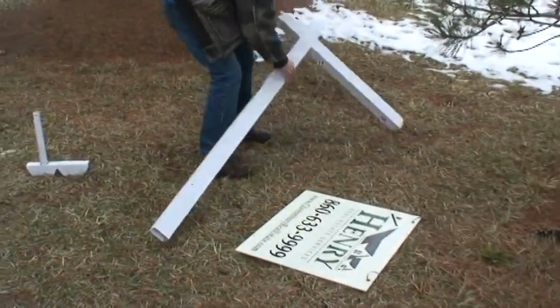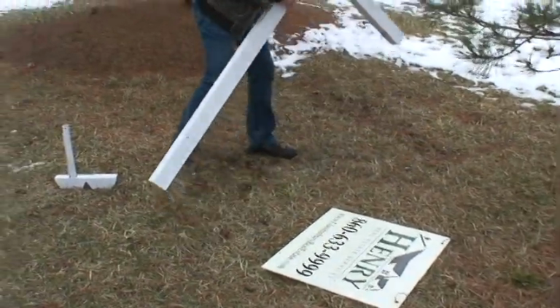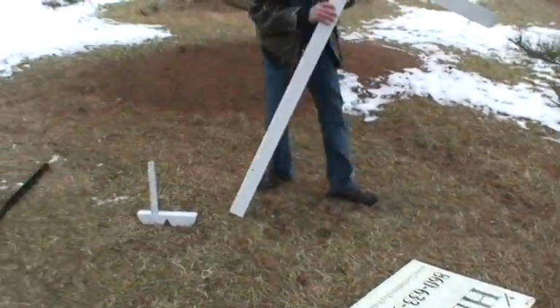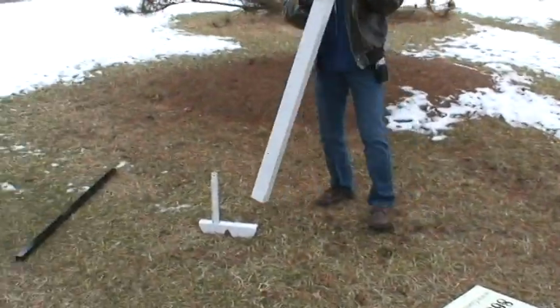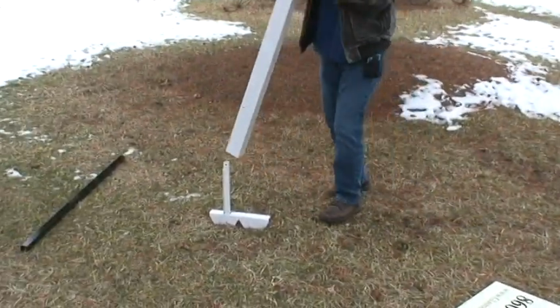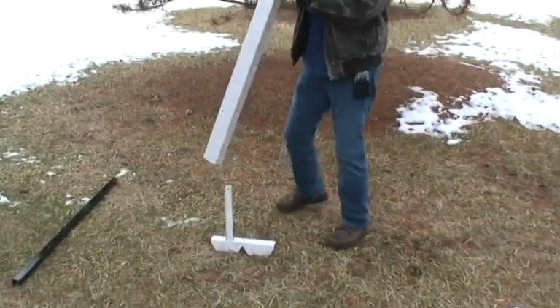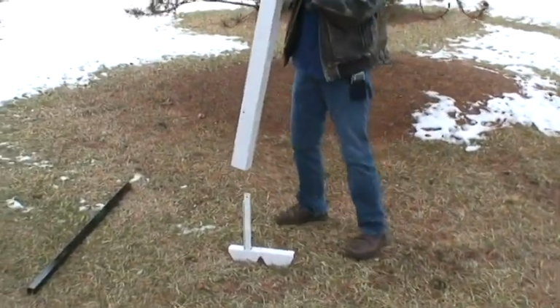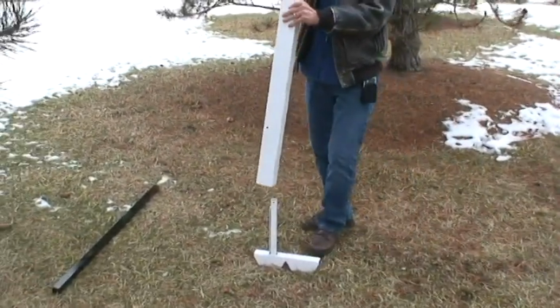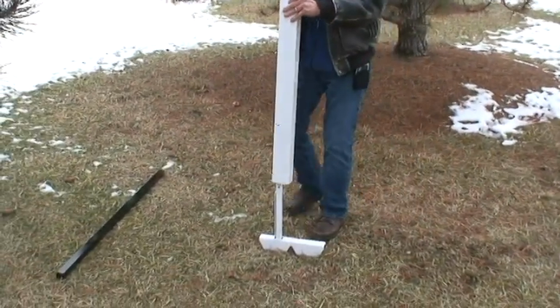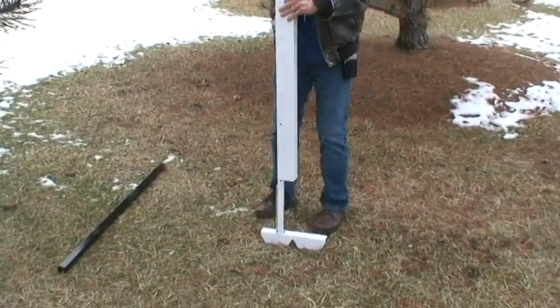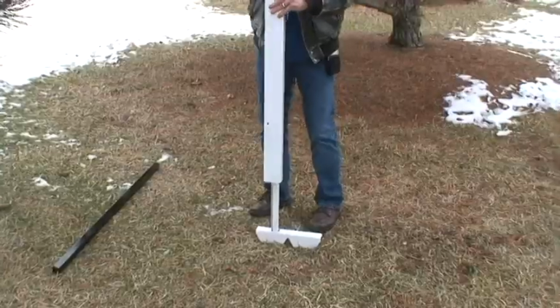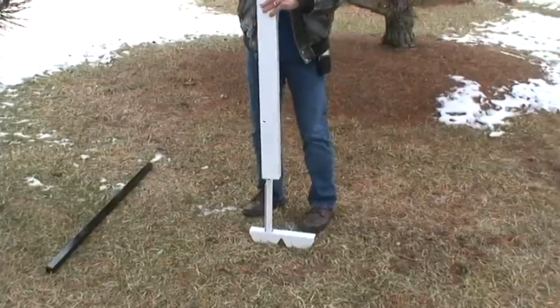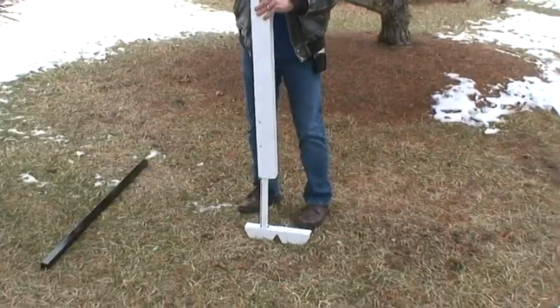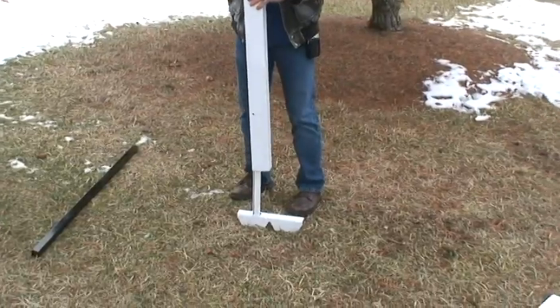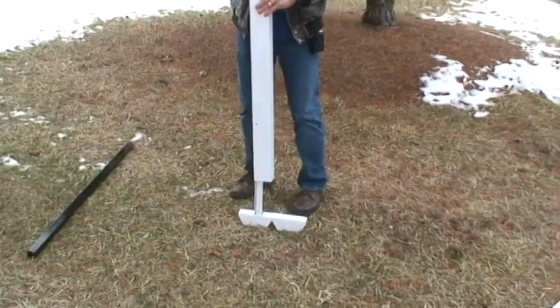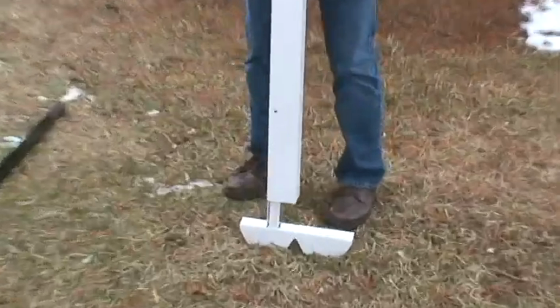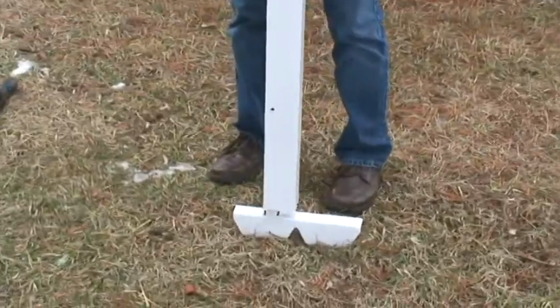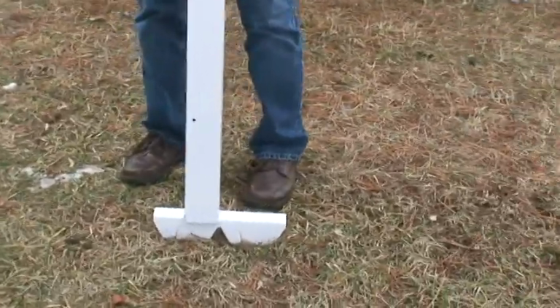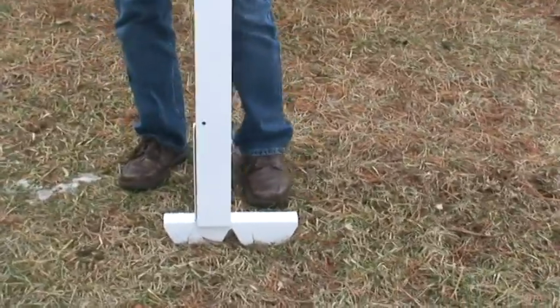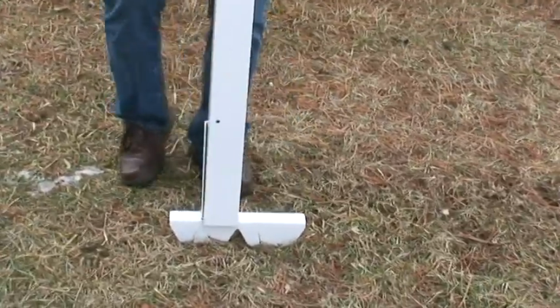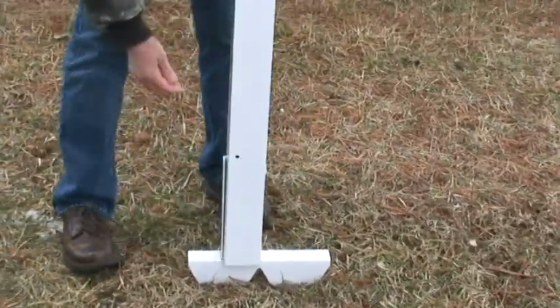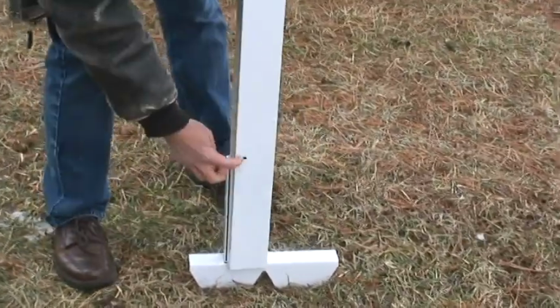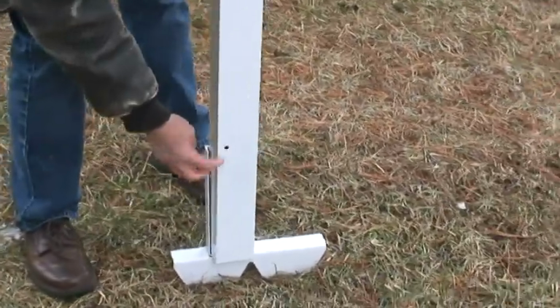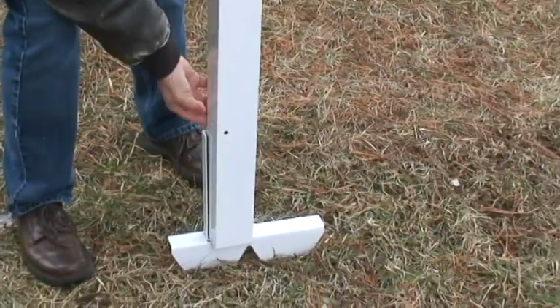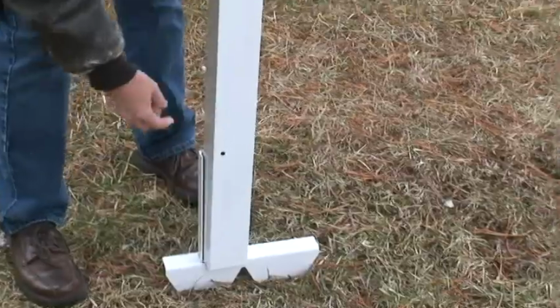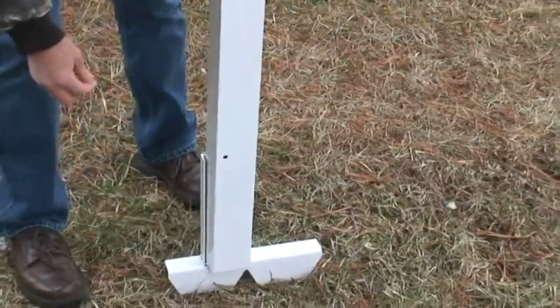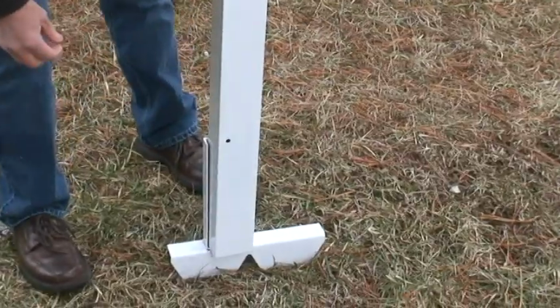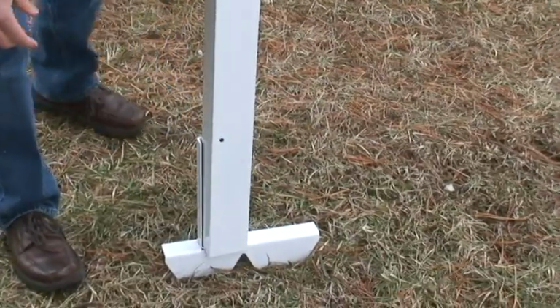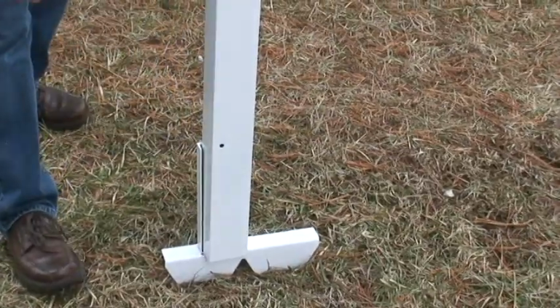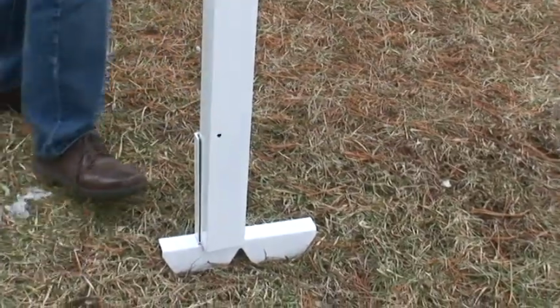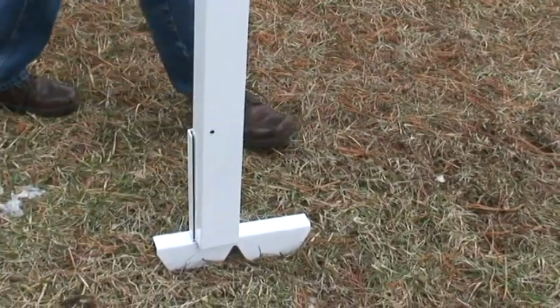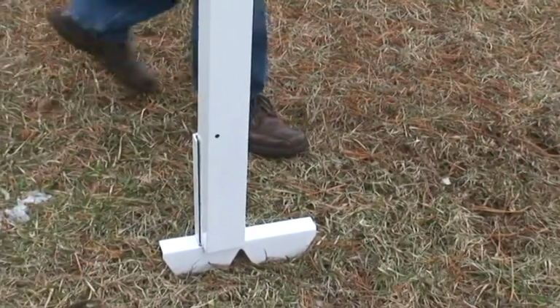You take your post, slide it between the back bar and the first bar, and then you'll get a bolt that will bolt to that stake. And that's how you put that on there.